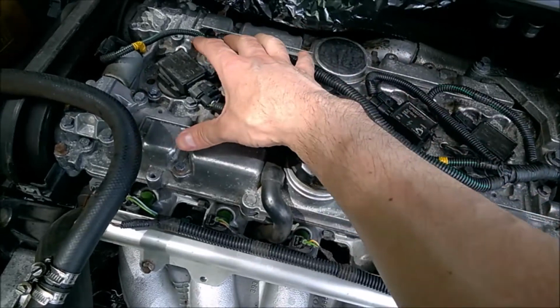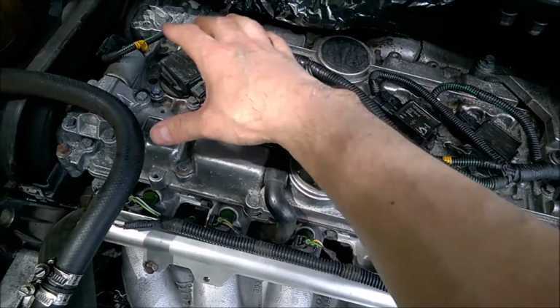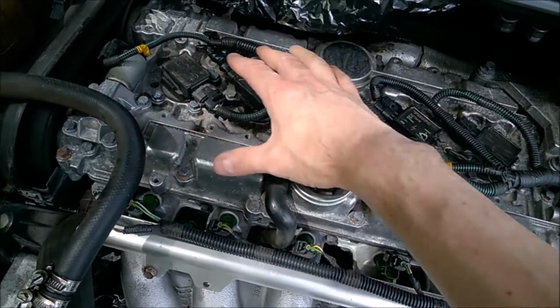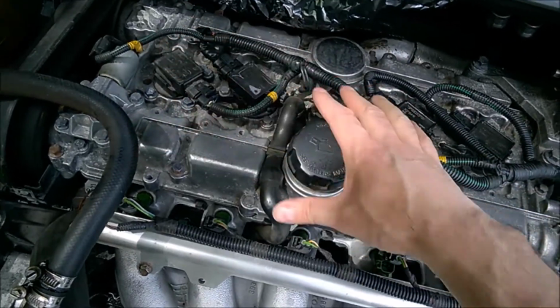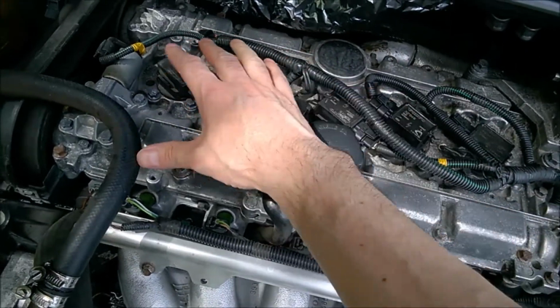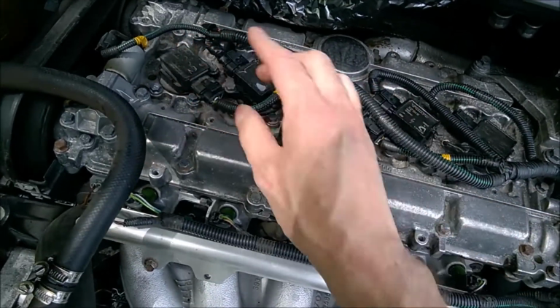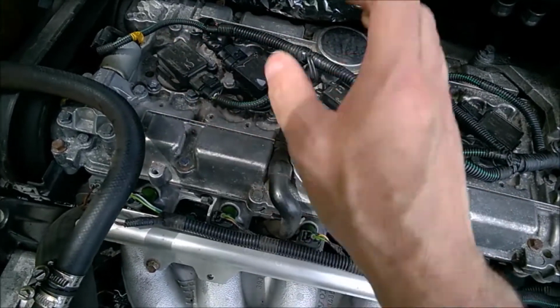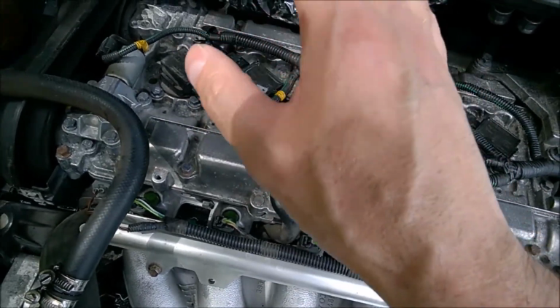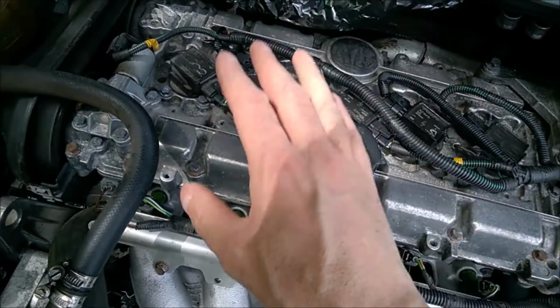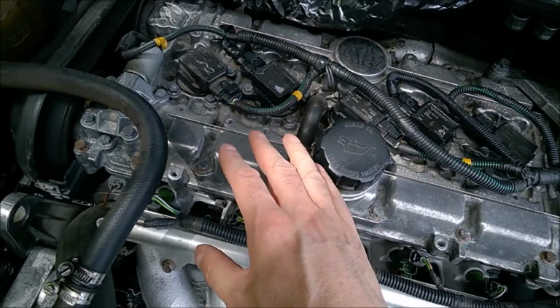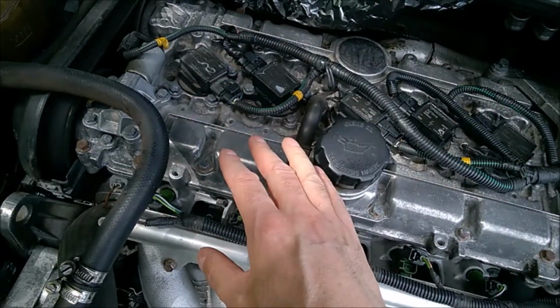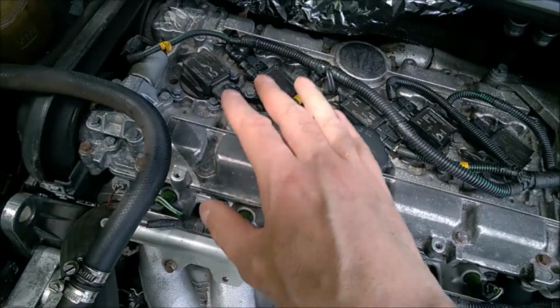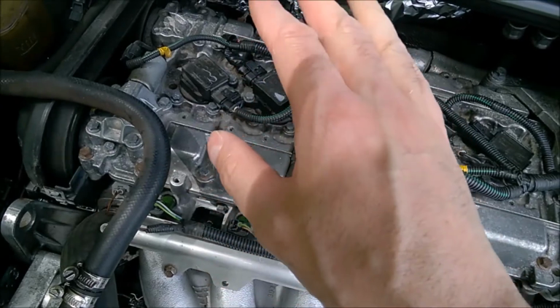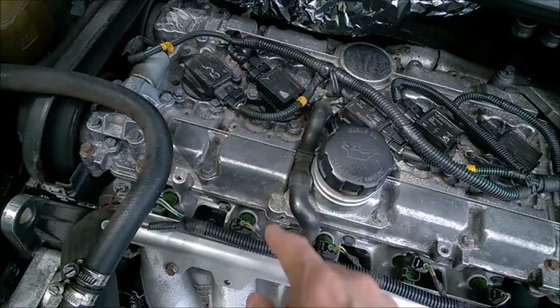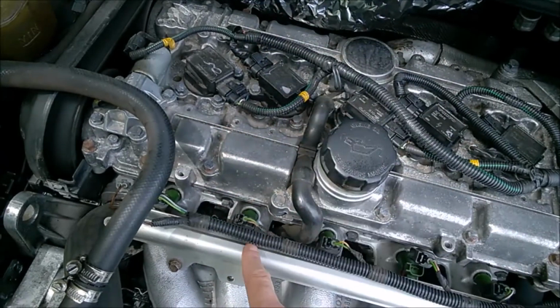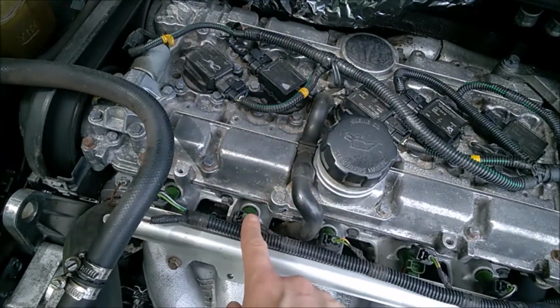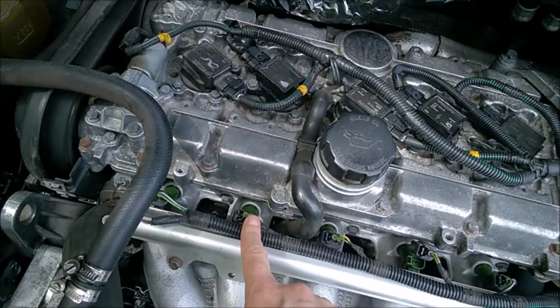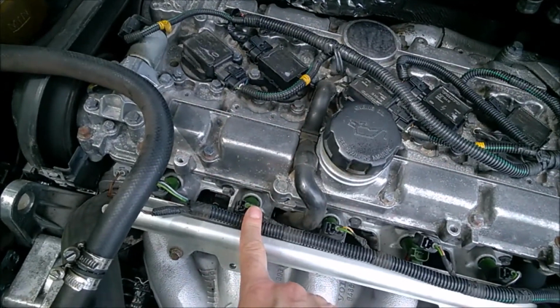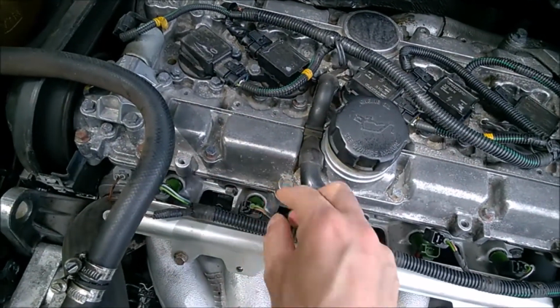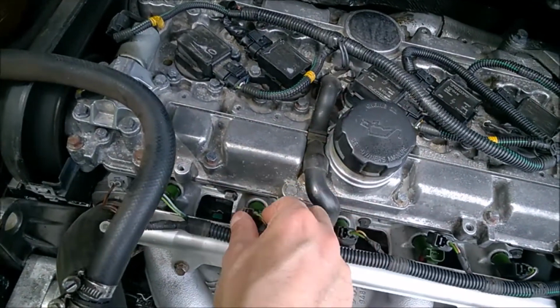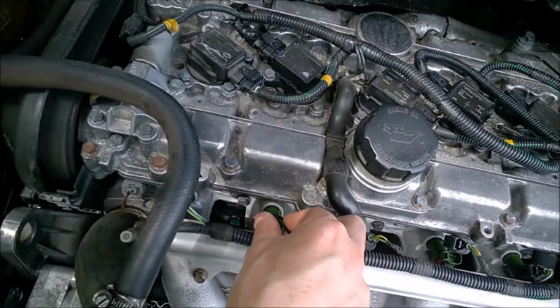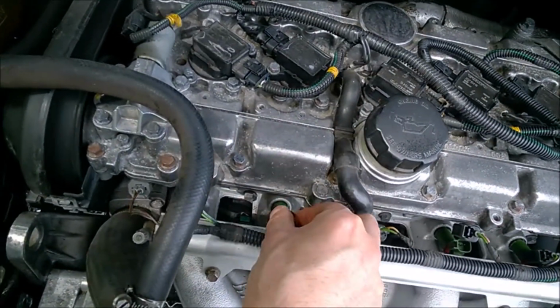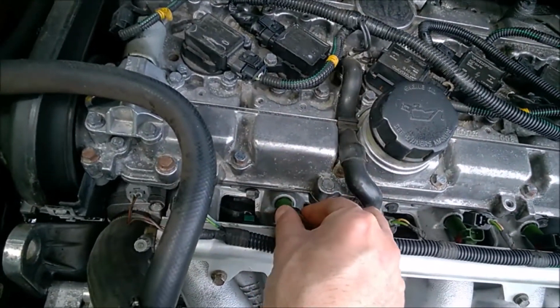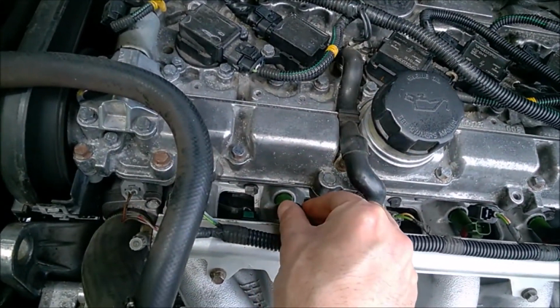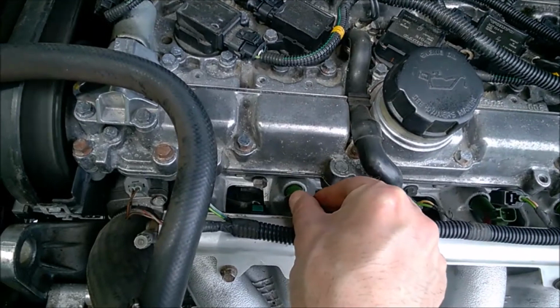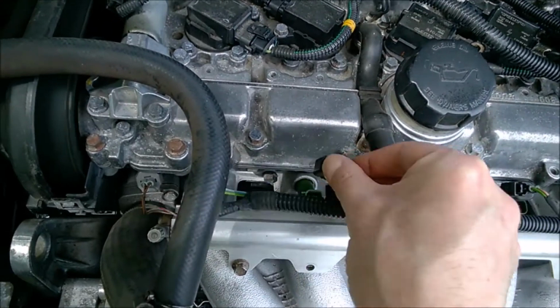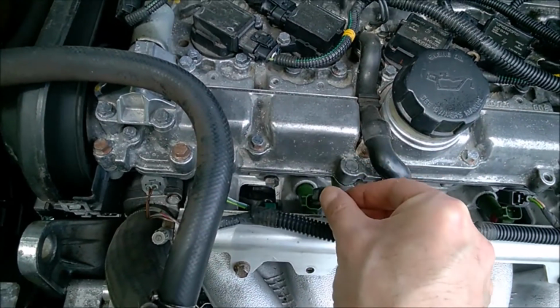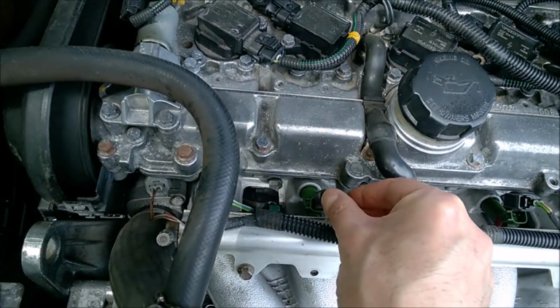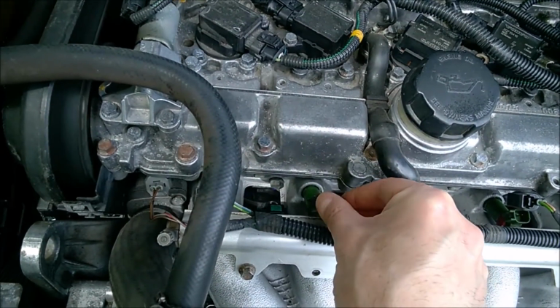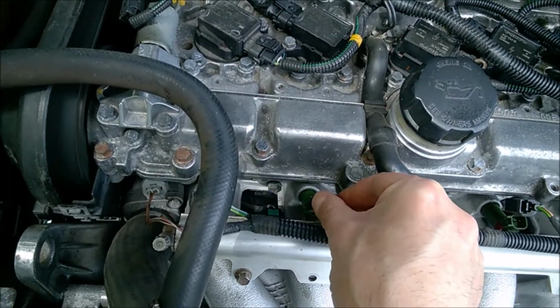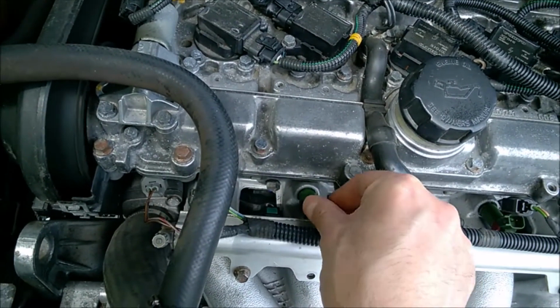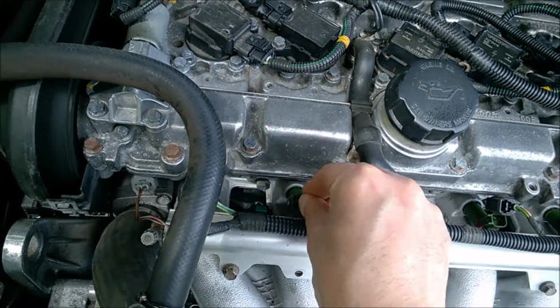A cylinder which has everything good - you will notice the engine will drop in revs and then come back again, as soon as you unplug the injector and plug it back in place. Pretty much like this.